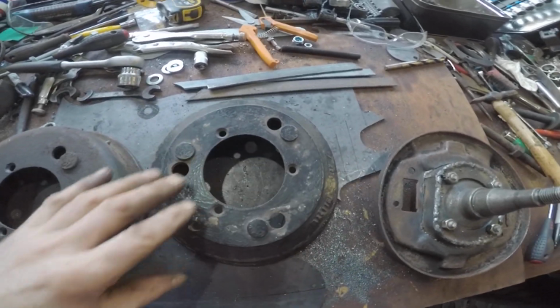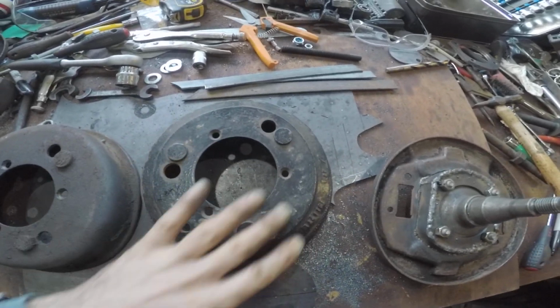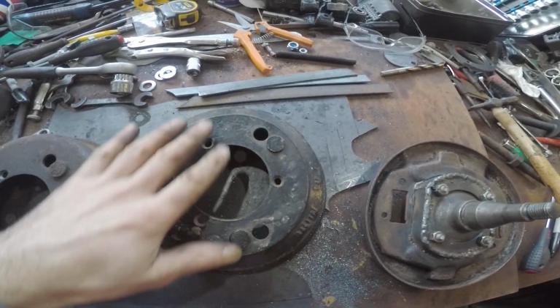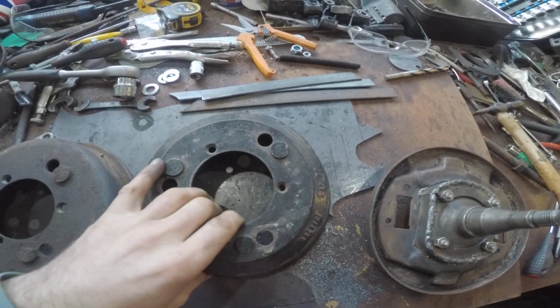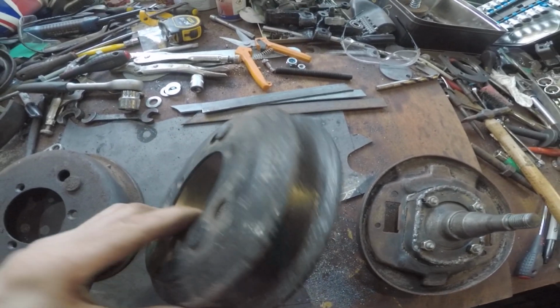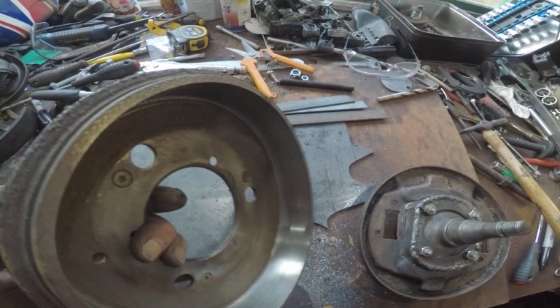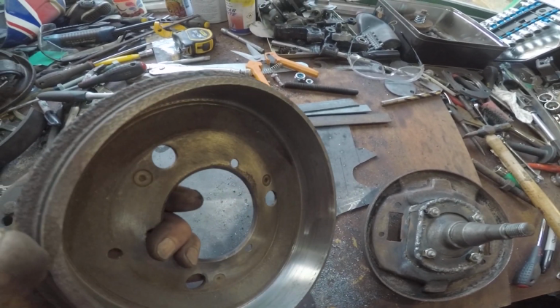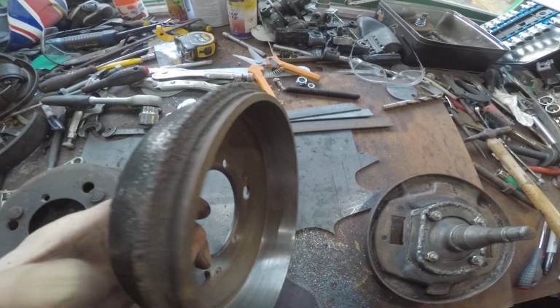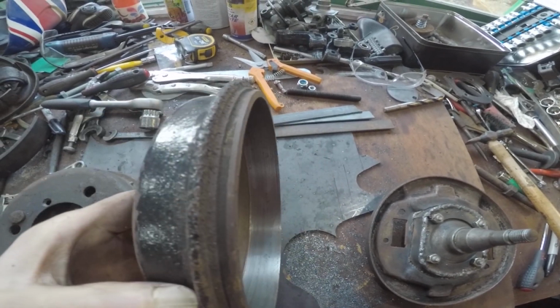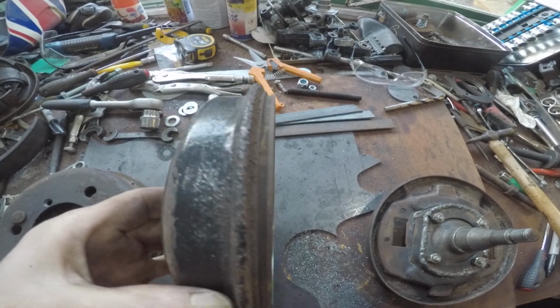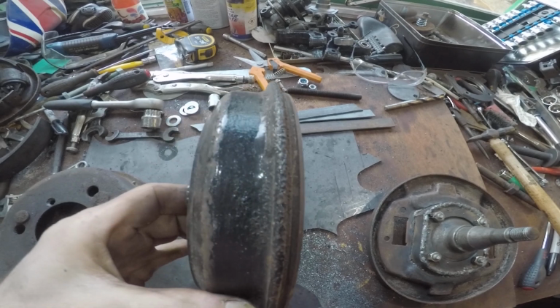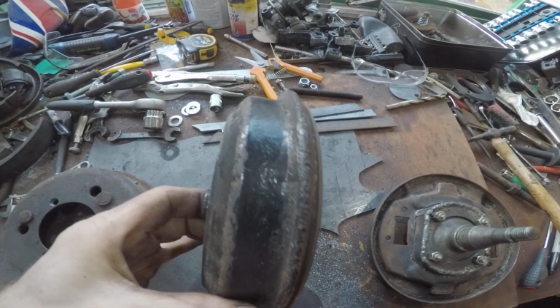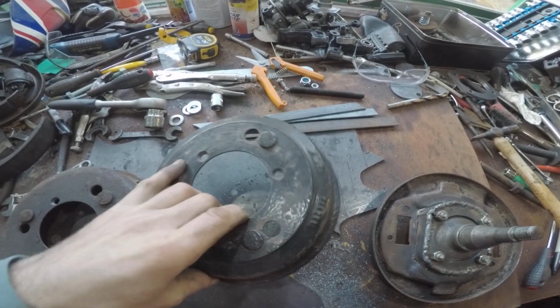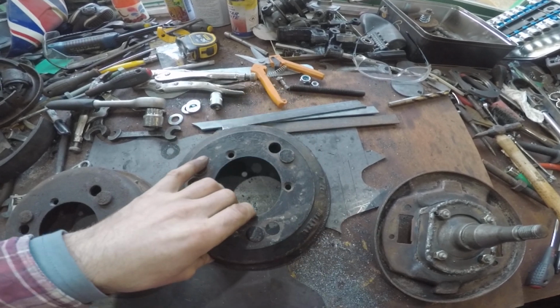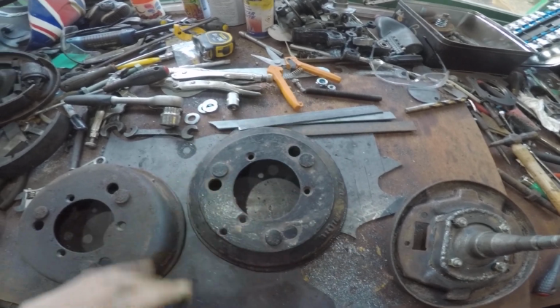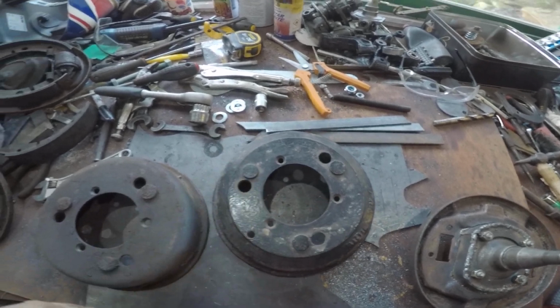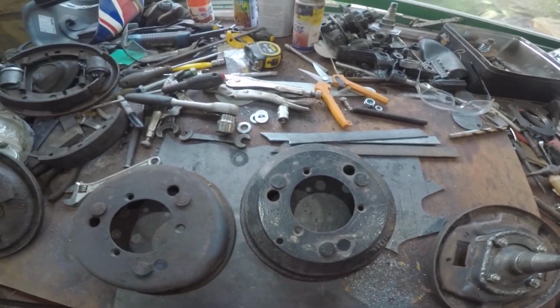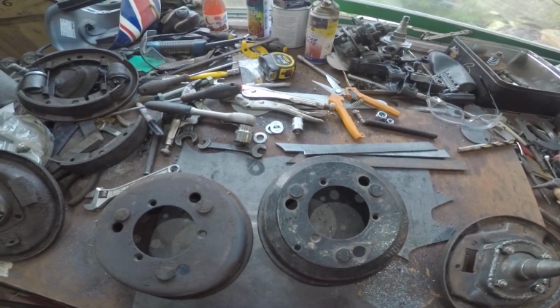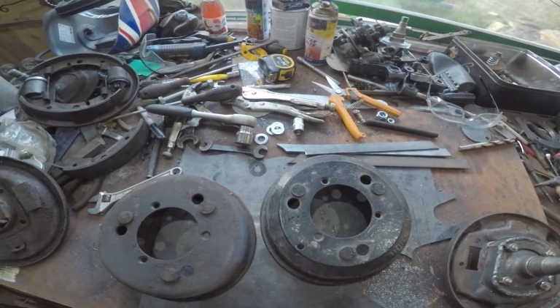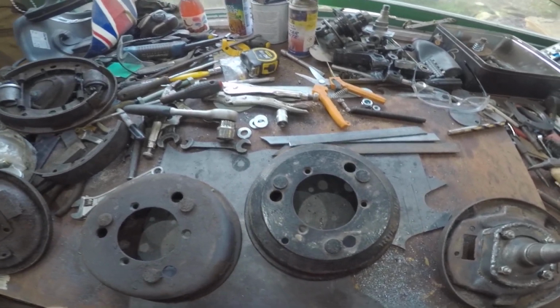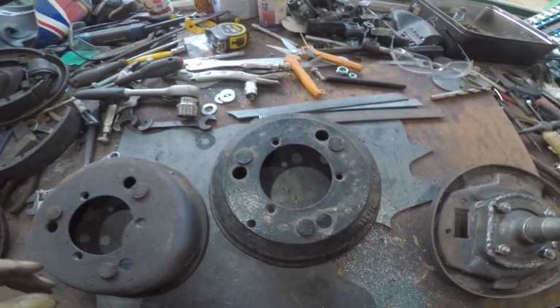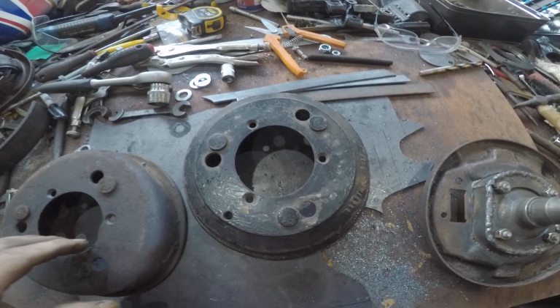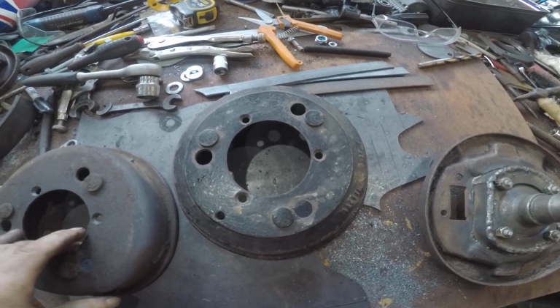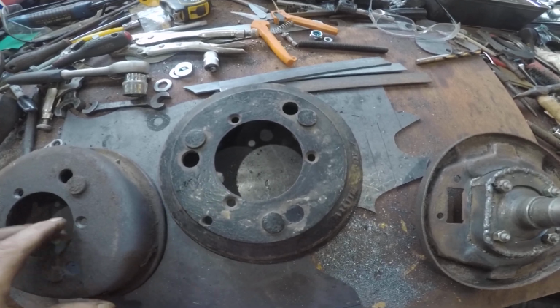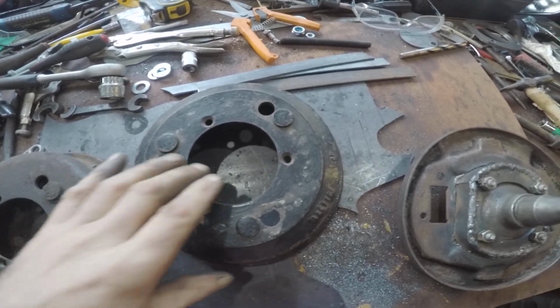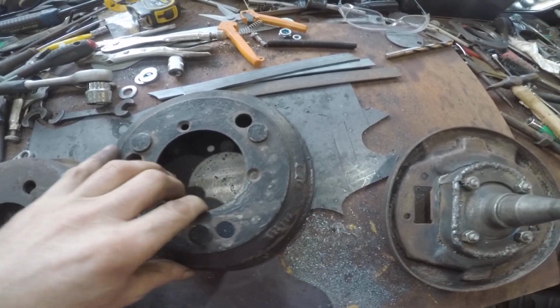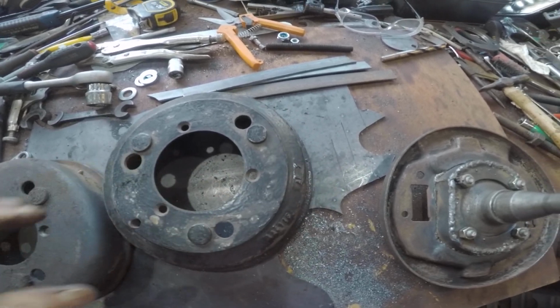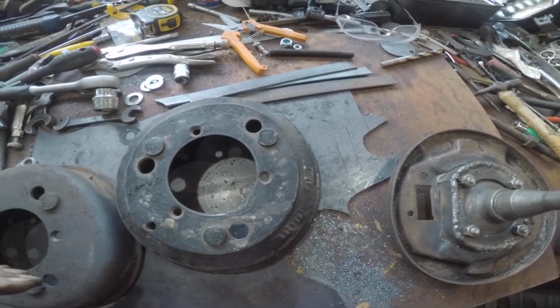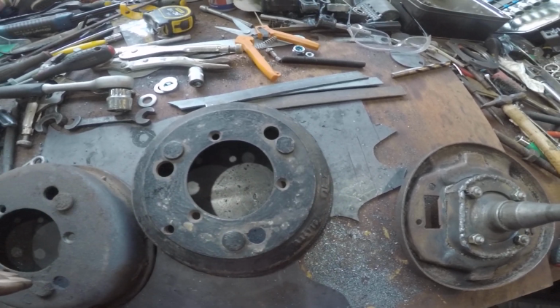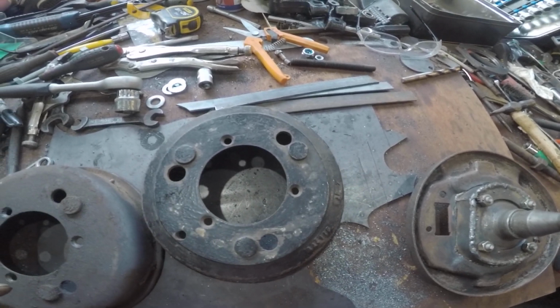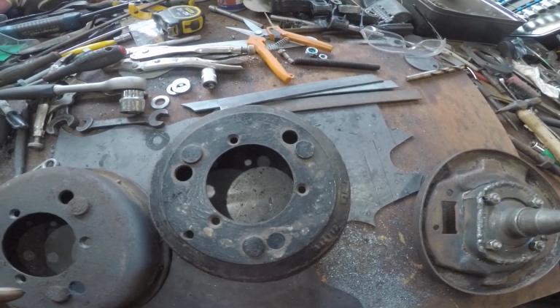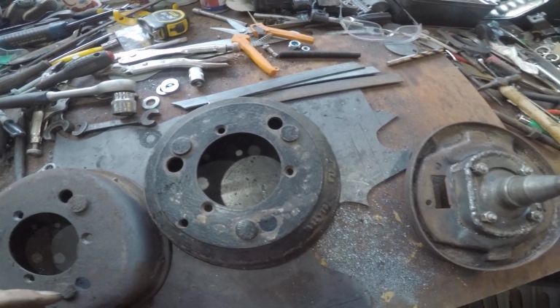I paid £50 each for these drums, so they're not cheap either. So far I've only got two of them, so I need to find two more. I'll have to wait and see what crops up on eBay.